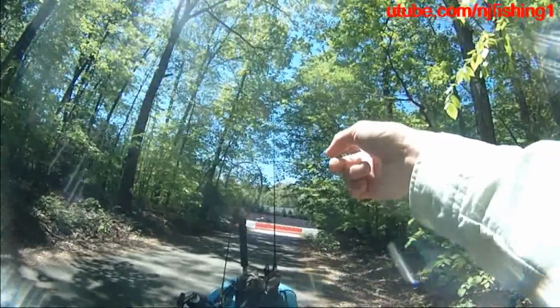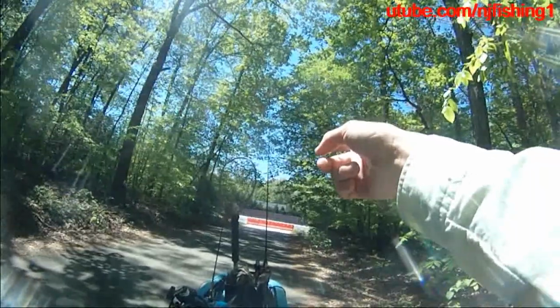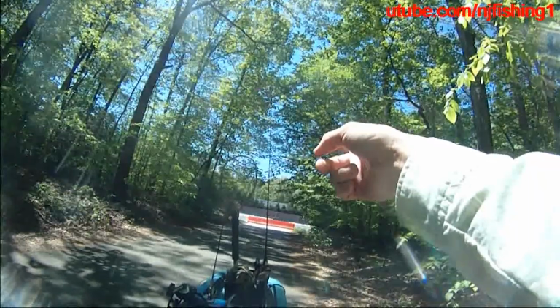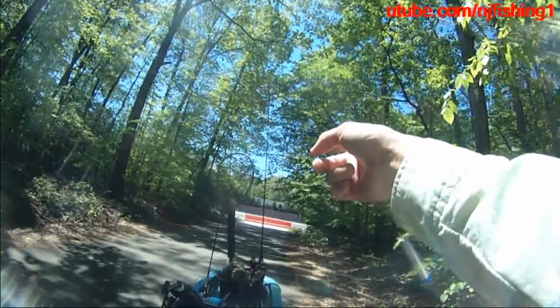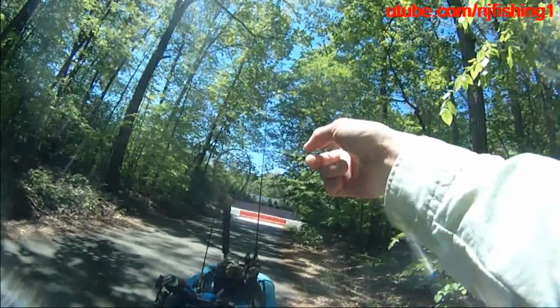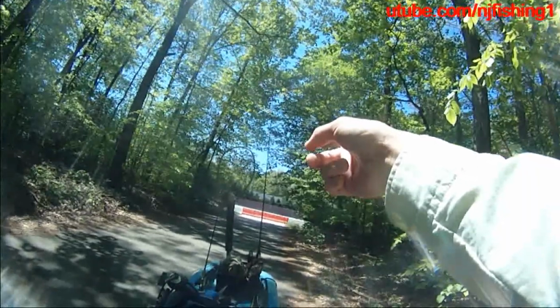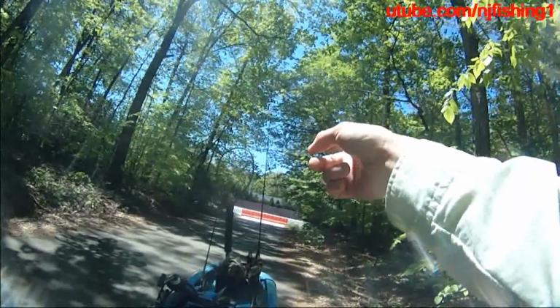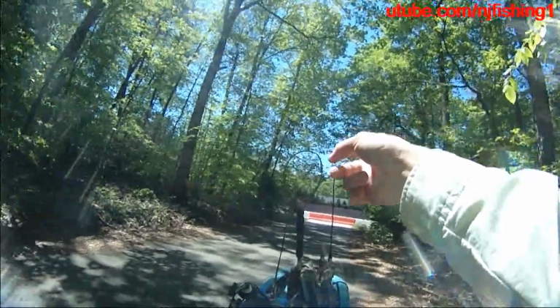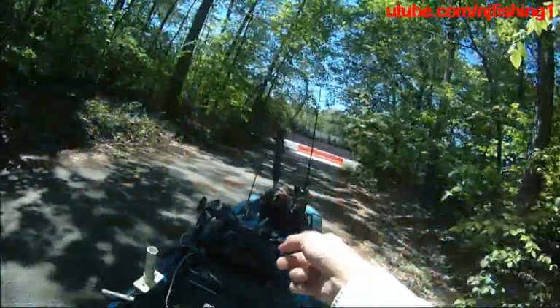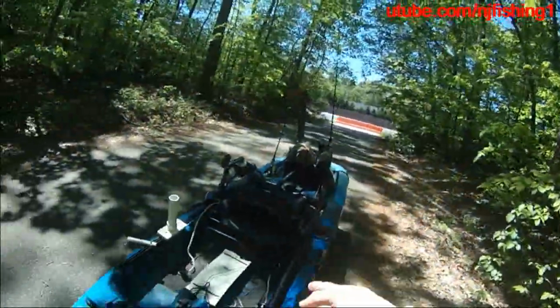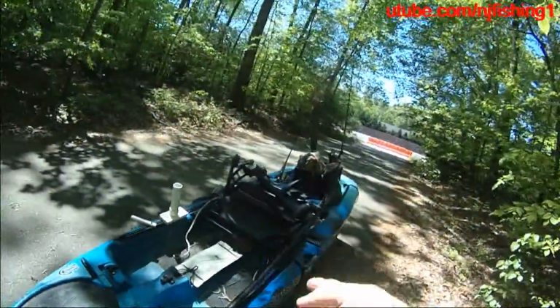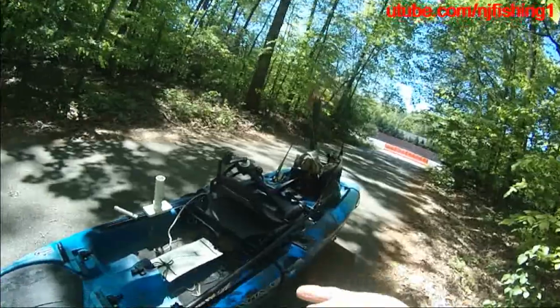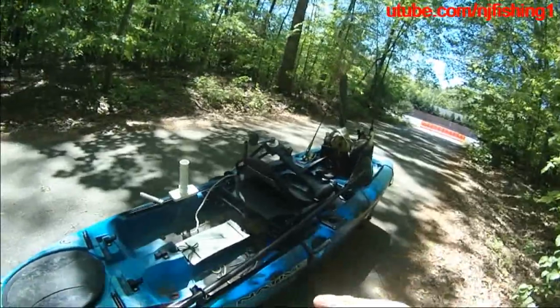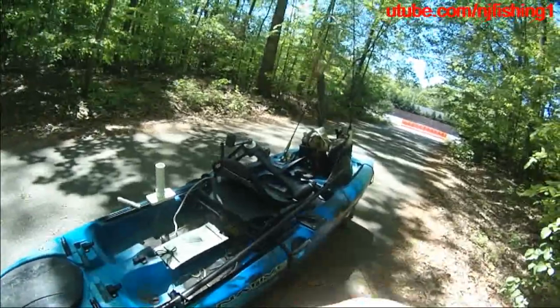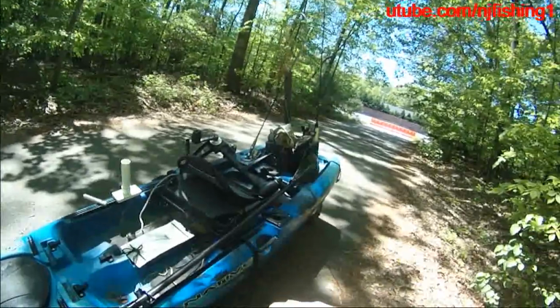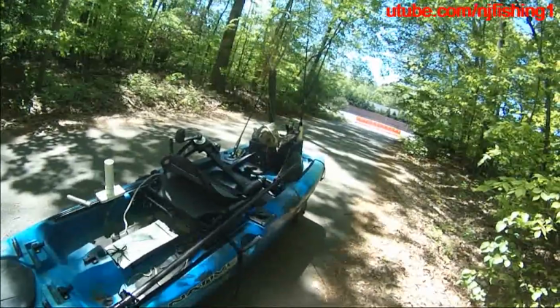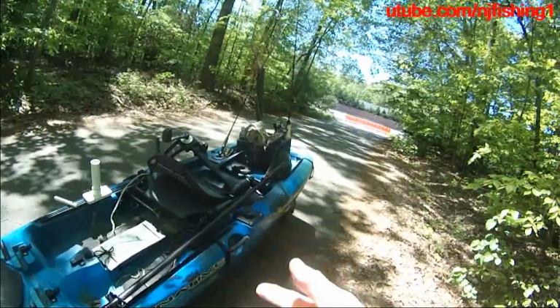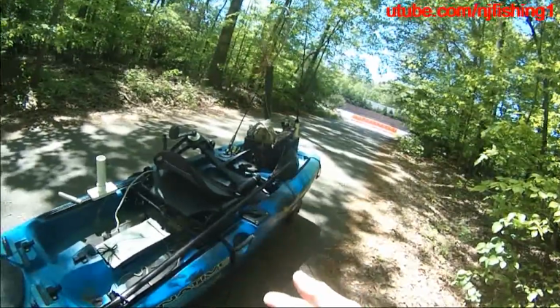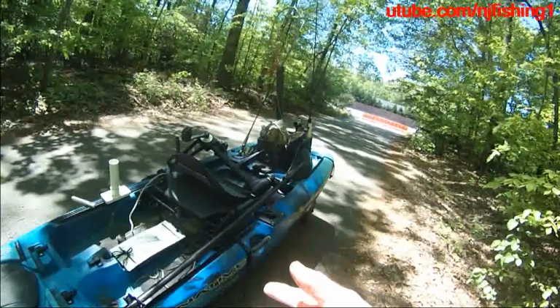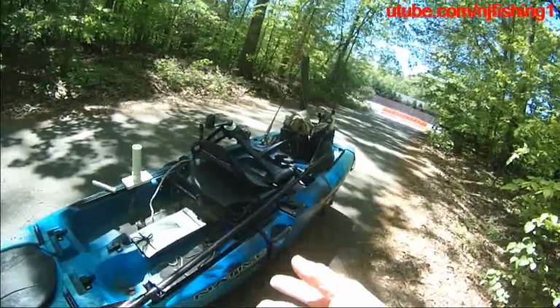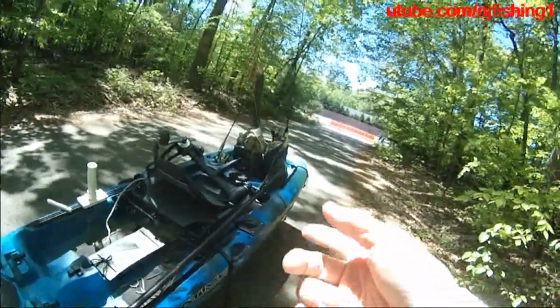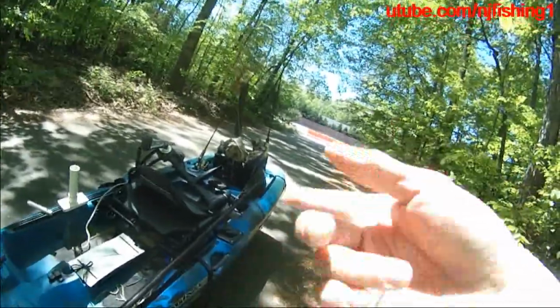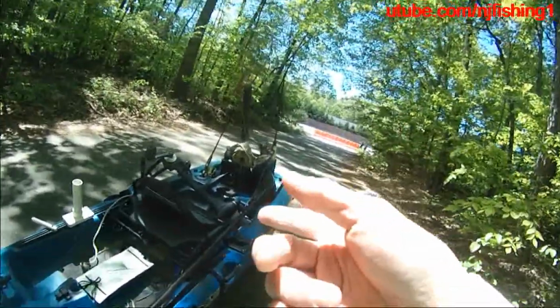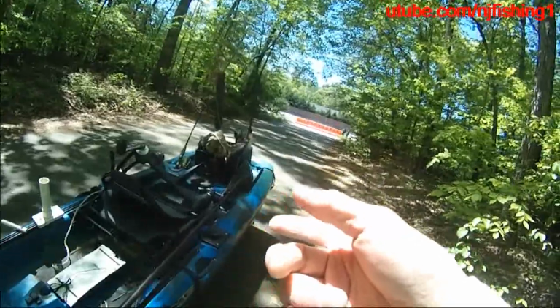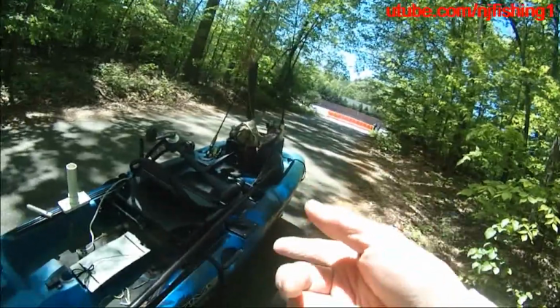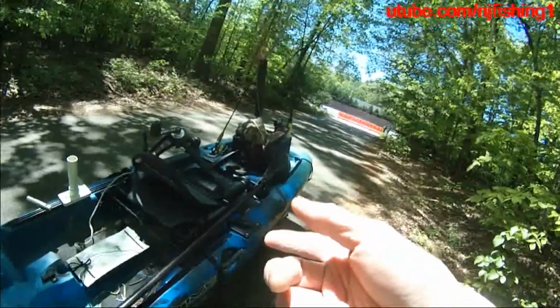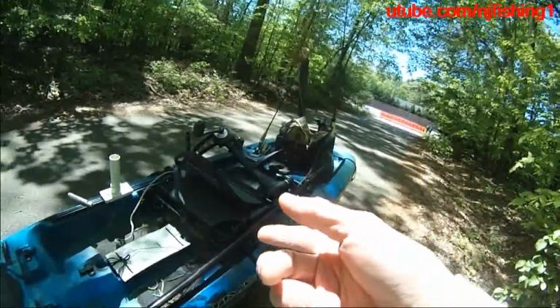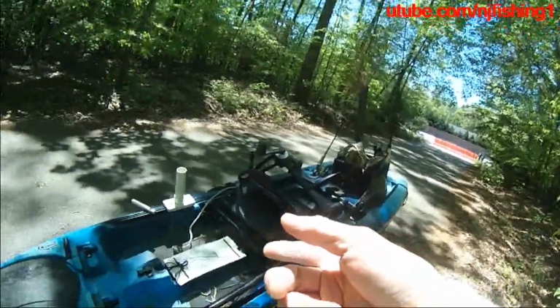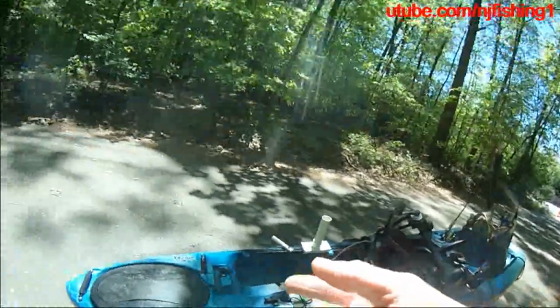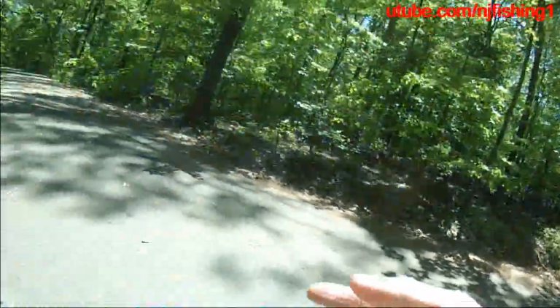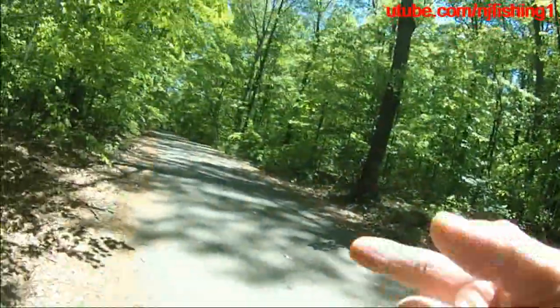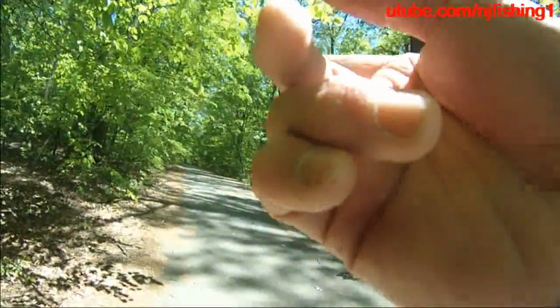That's the state park entrance to Burke Lake, and that's my kayak. It's not loaded because I don't have my fish finder with me, and it's May so I don't think I need a fish finder because the fish are close to shore.